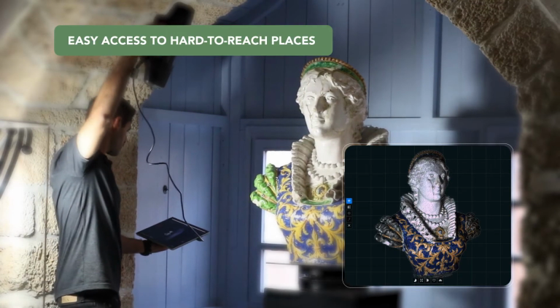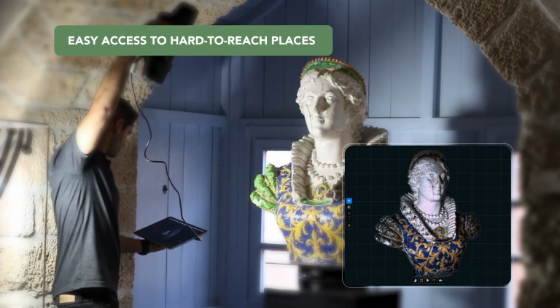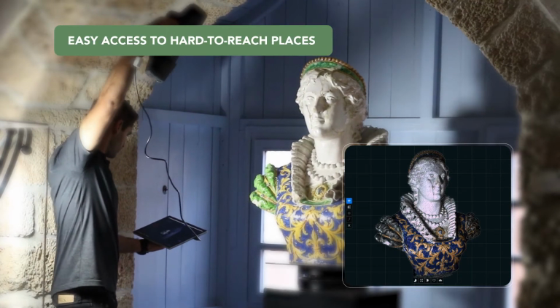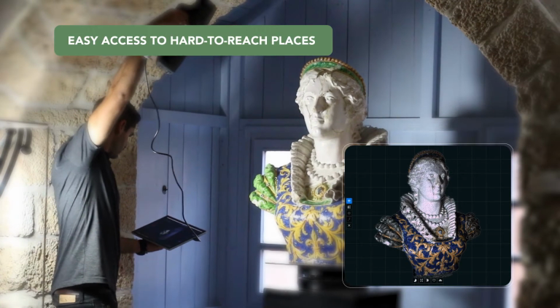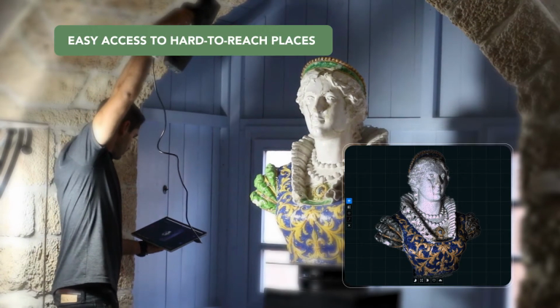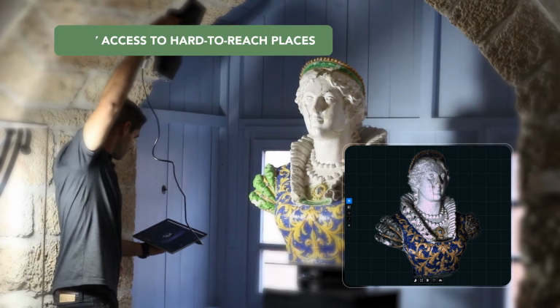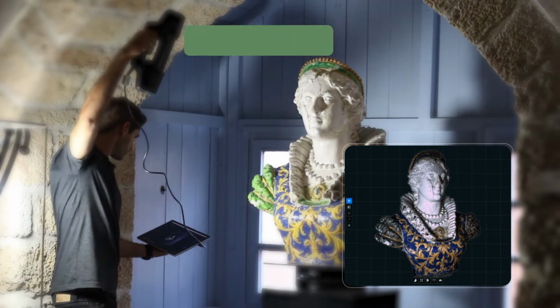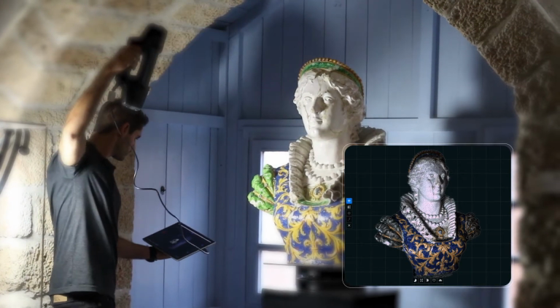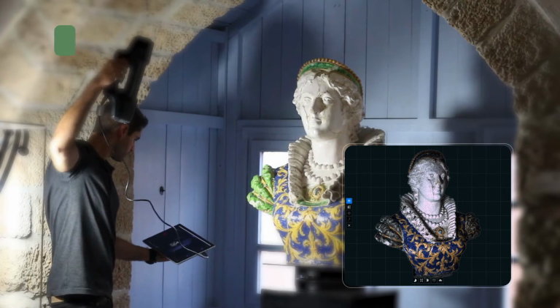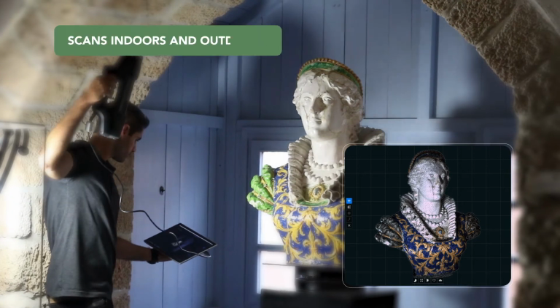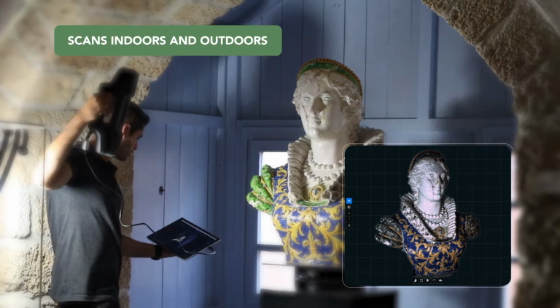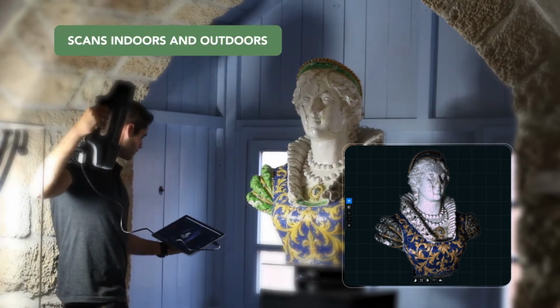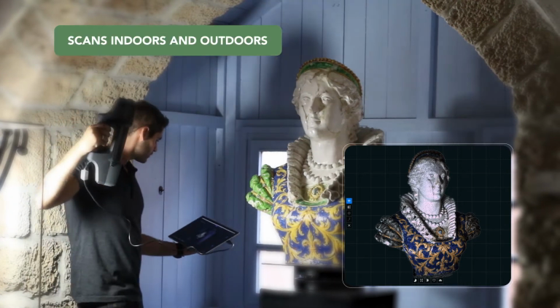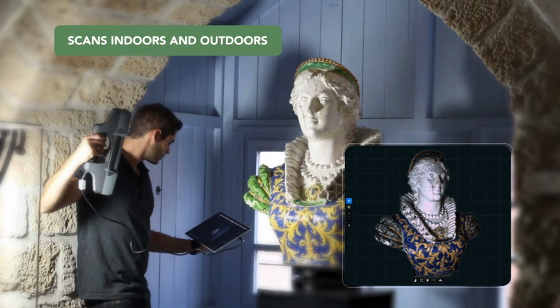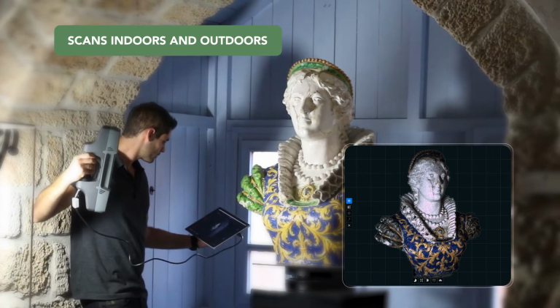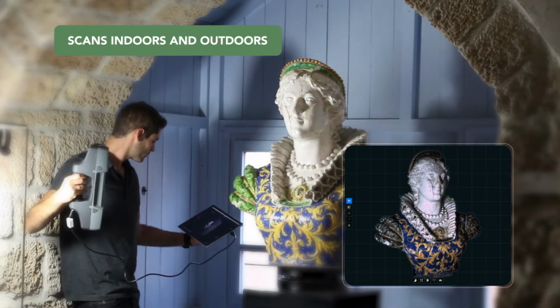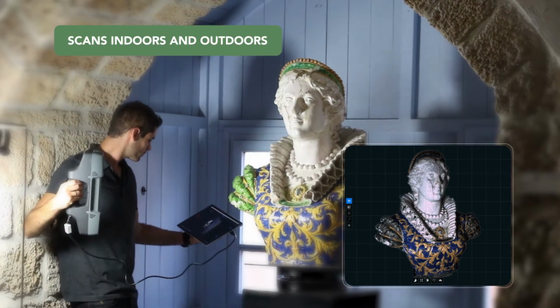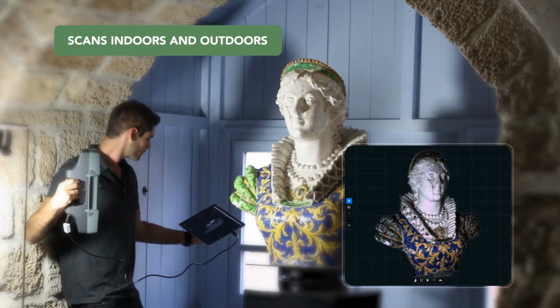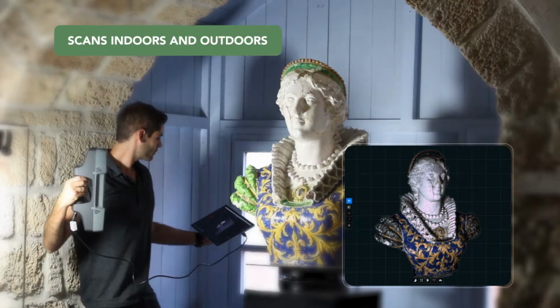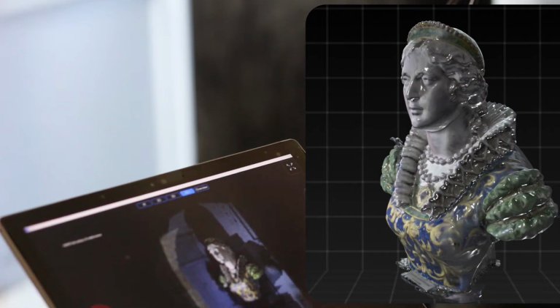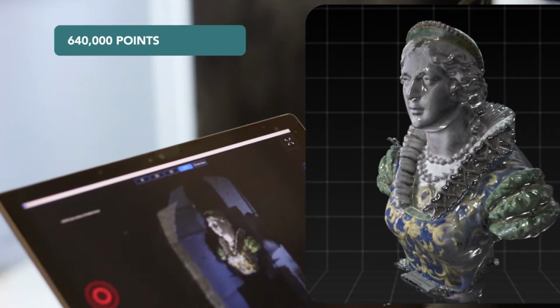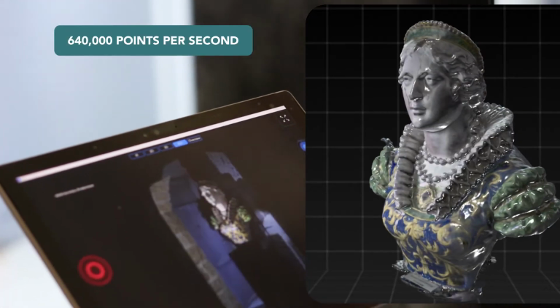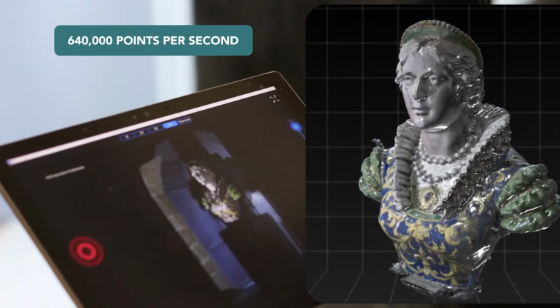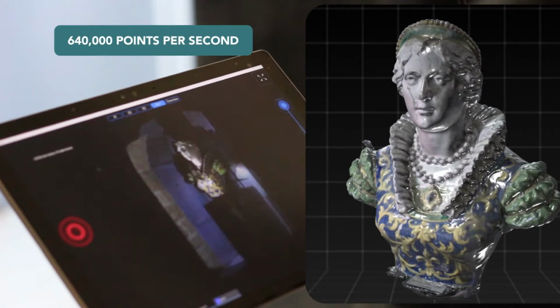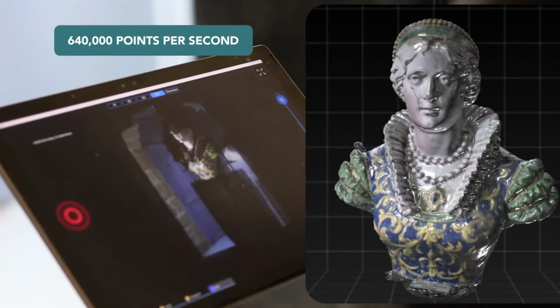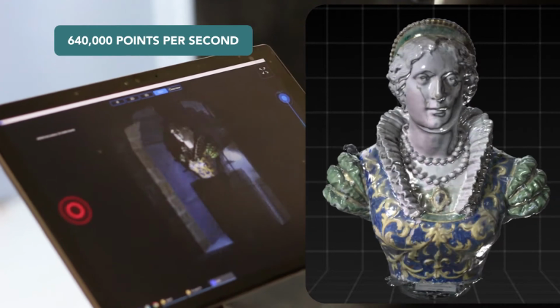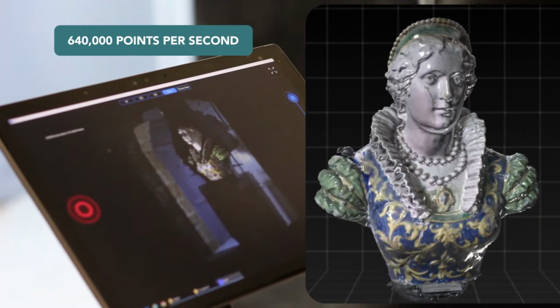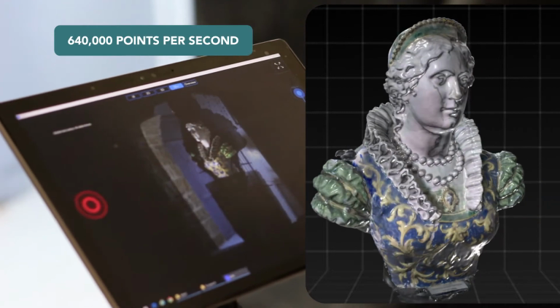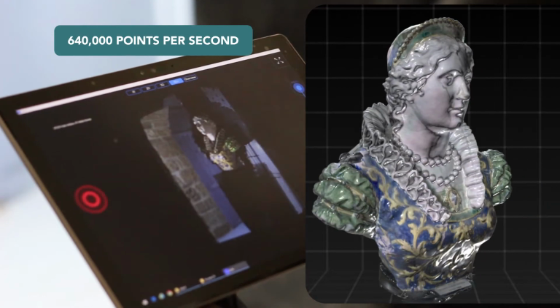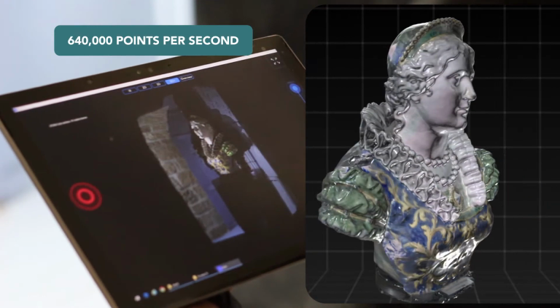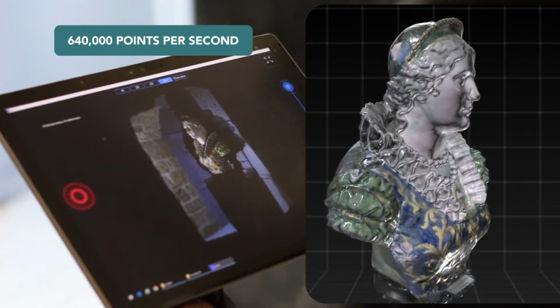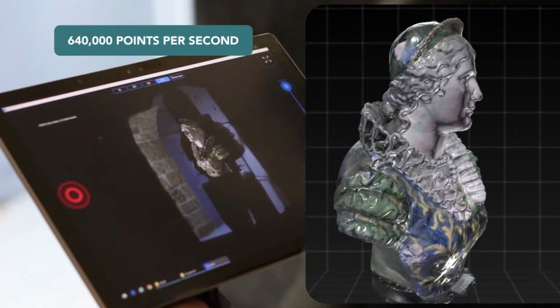With unmatched reliability and suitable for use in any ambient light, the easy-to-use F6 Smart is designed to capture detailed objects and hard-to-reach areas.